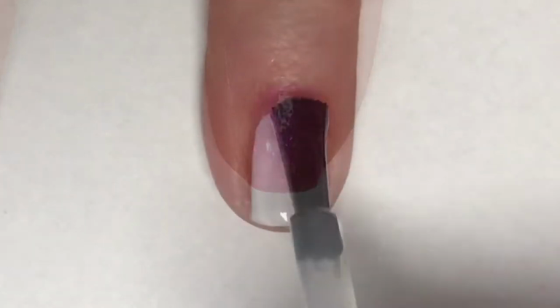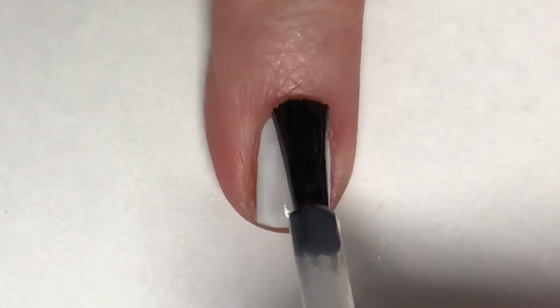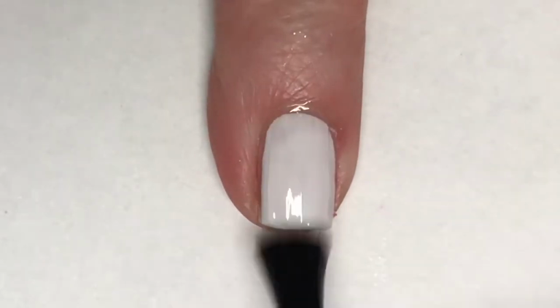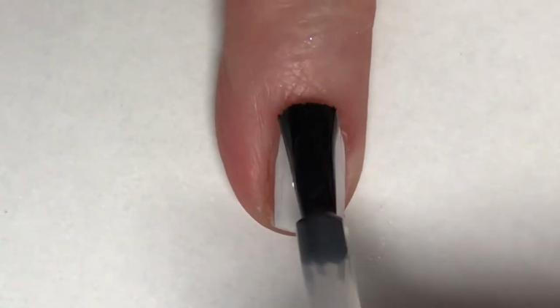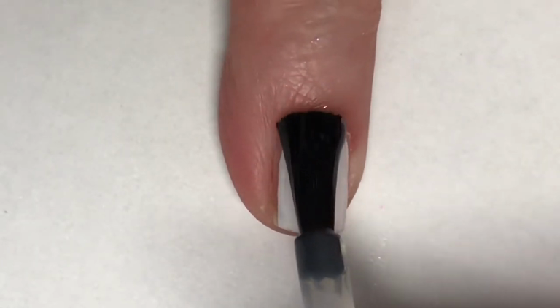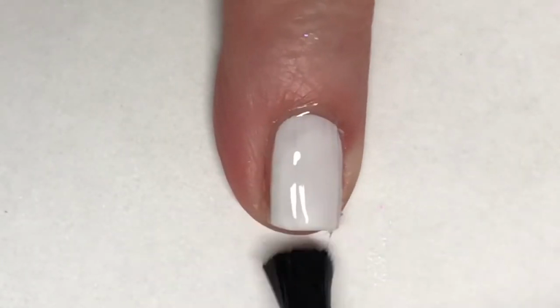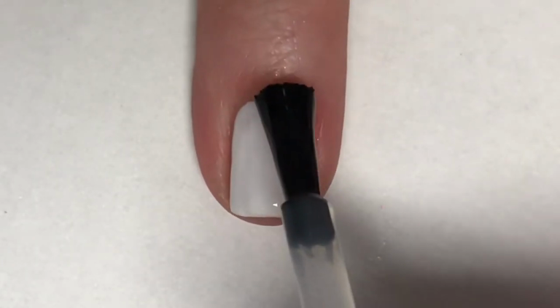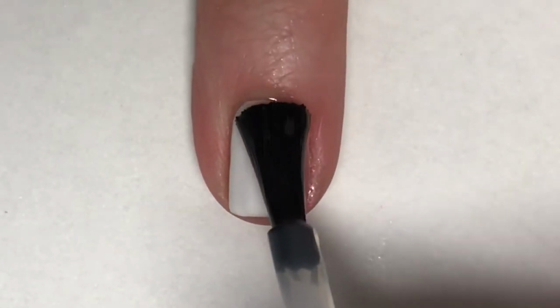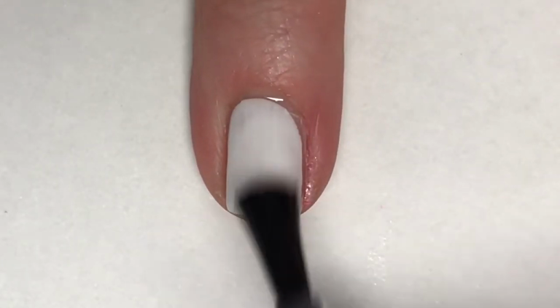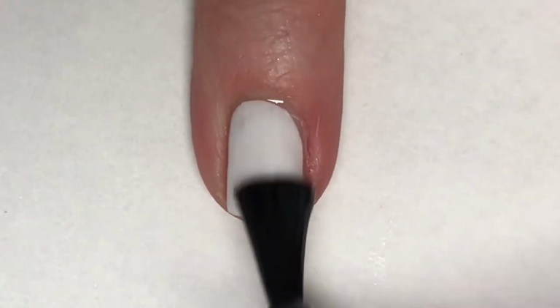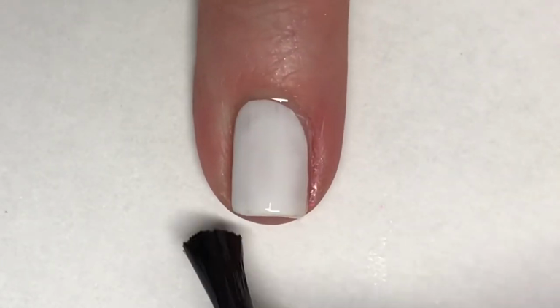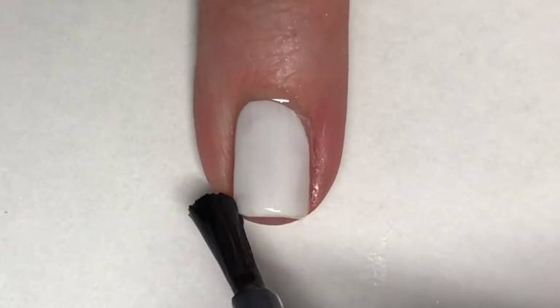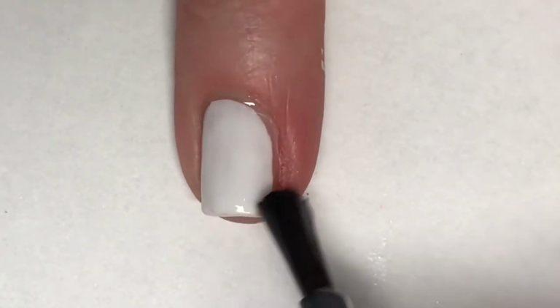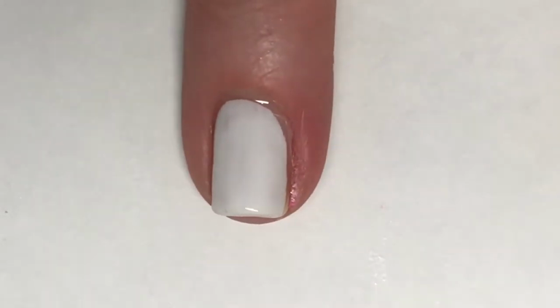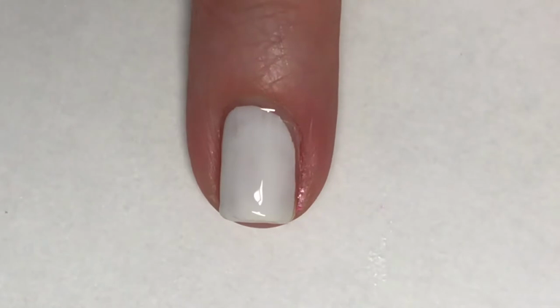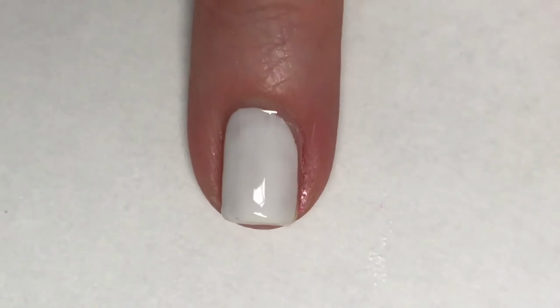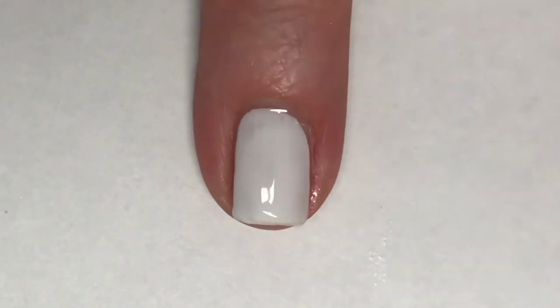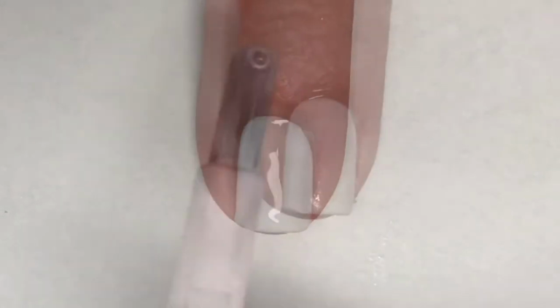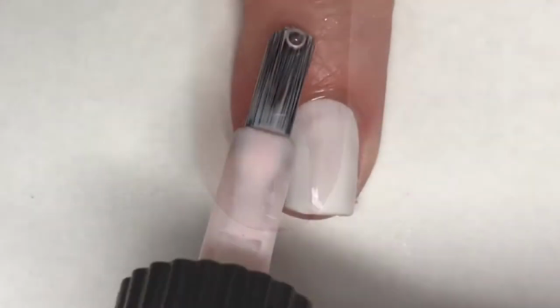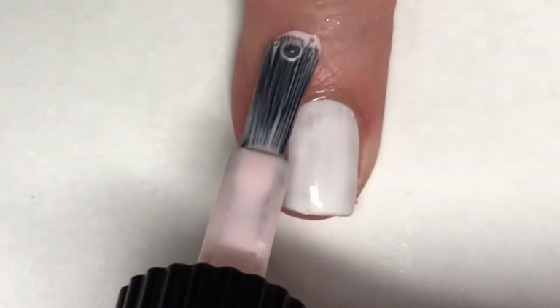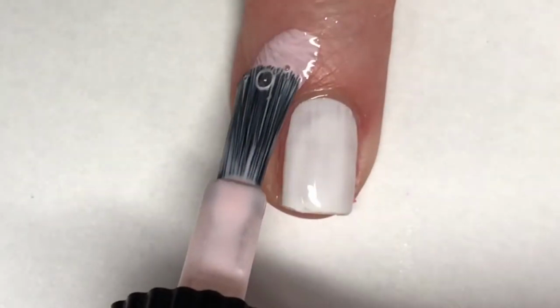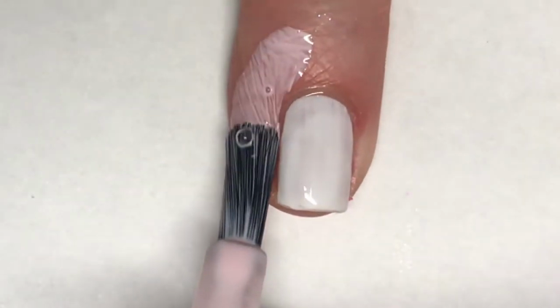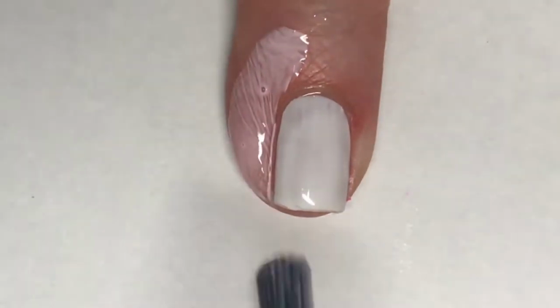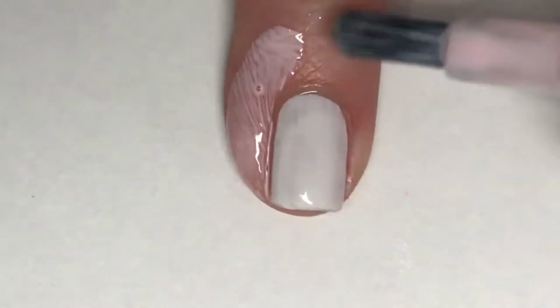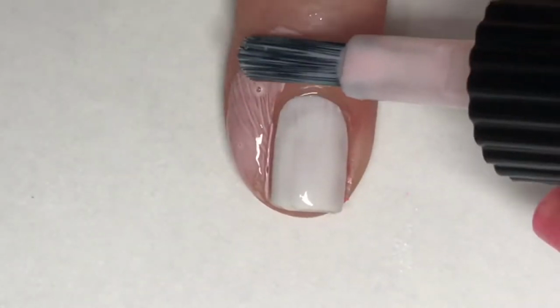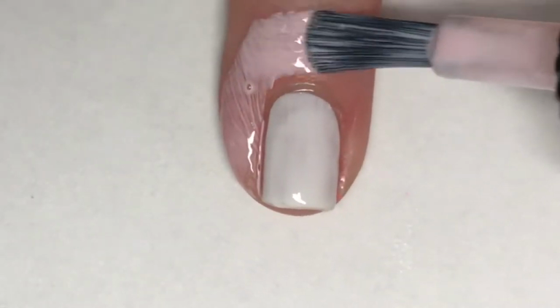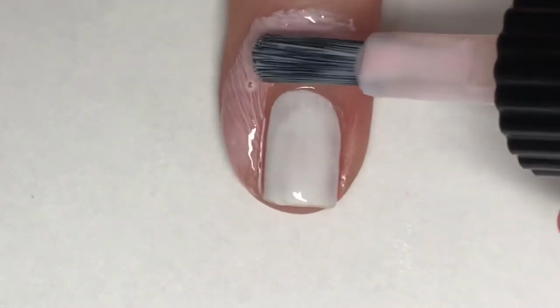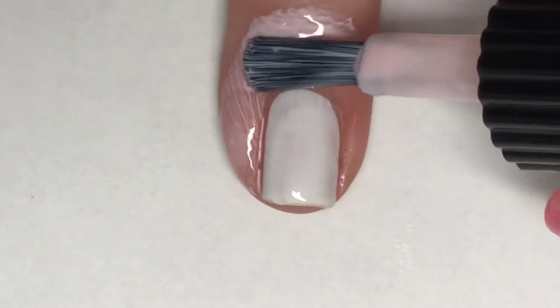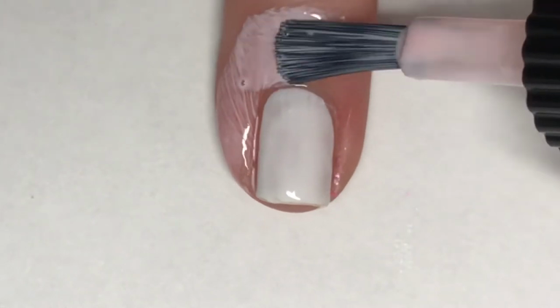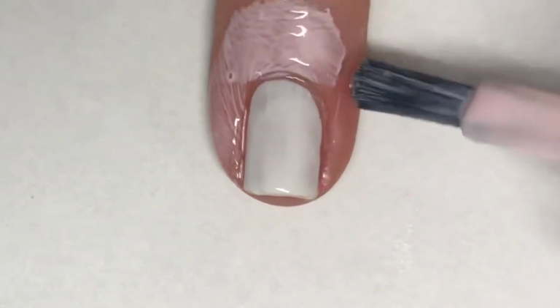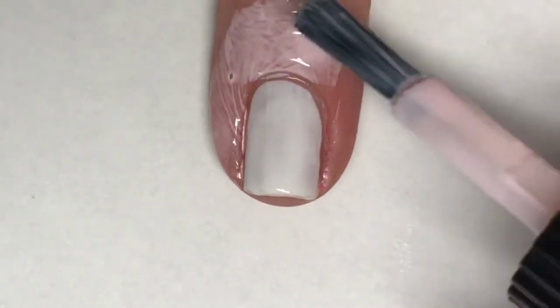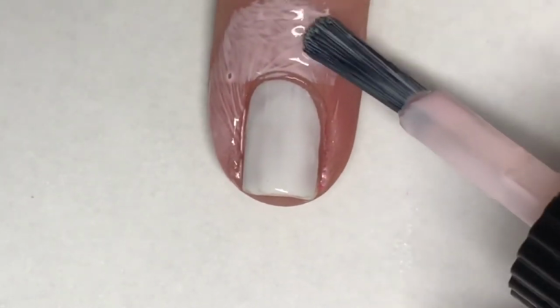Whenever I'm doing sponging I always like to apply a fast-drying top coat over the top of my white base — that helps prevent any of that white base lifting up. I'm also going to use Moyu London's Cuticle Guard to help with cleanup.